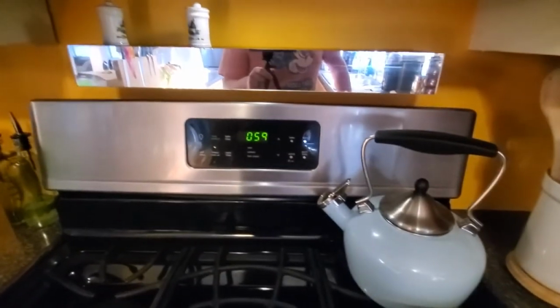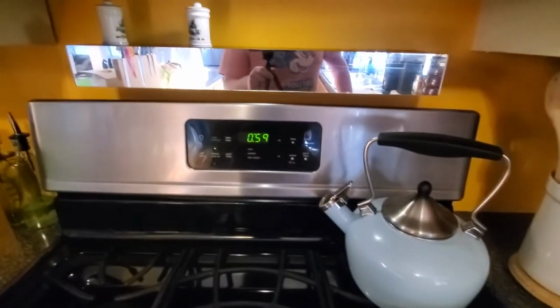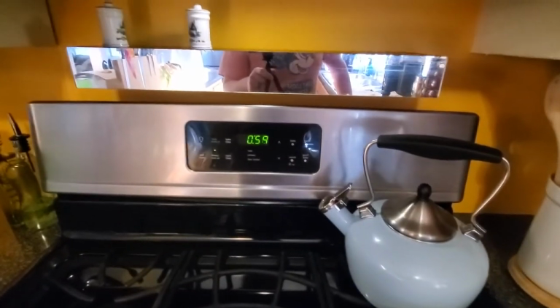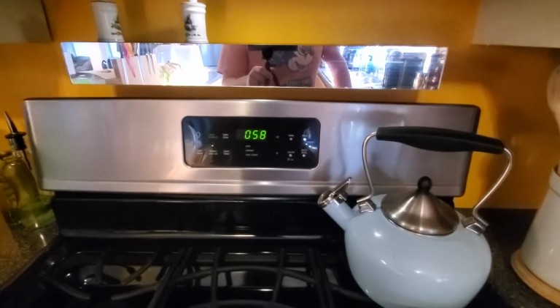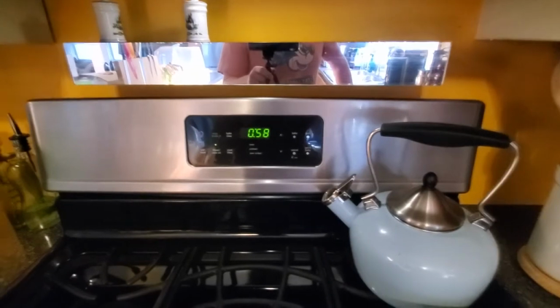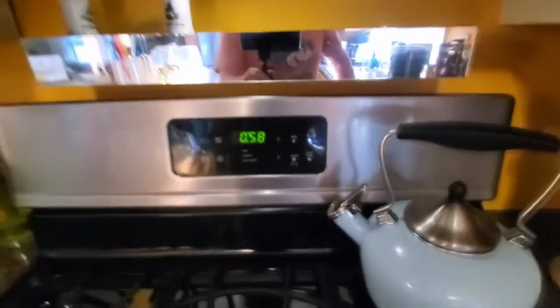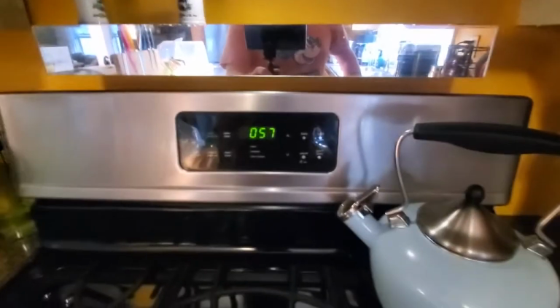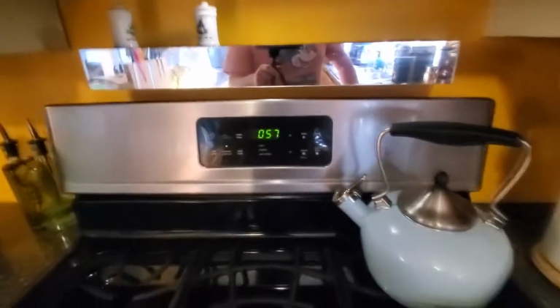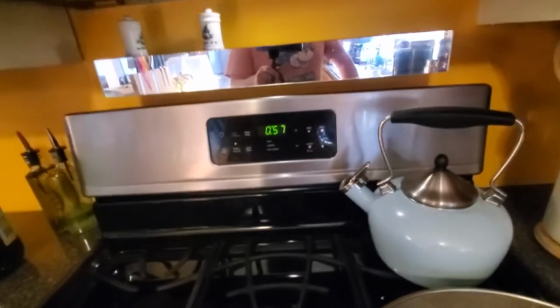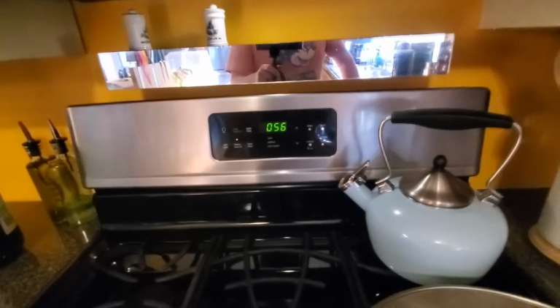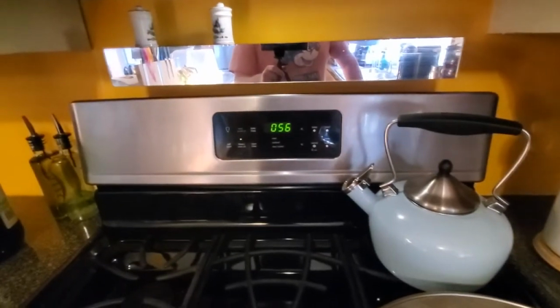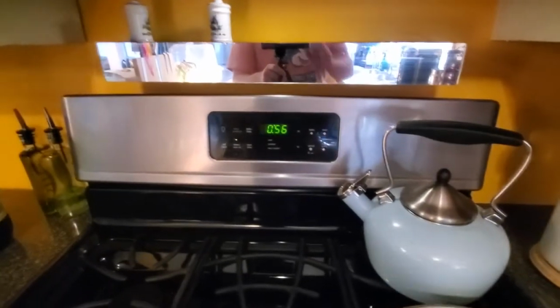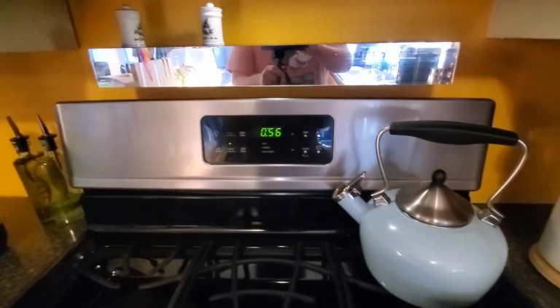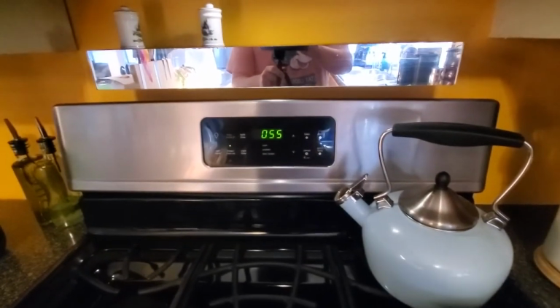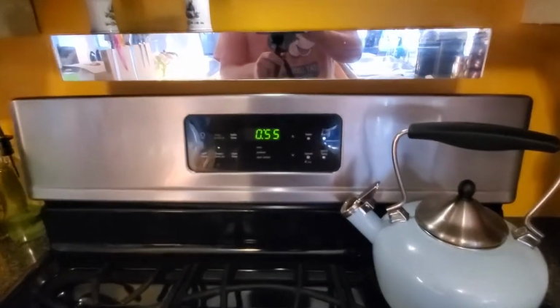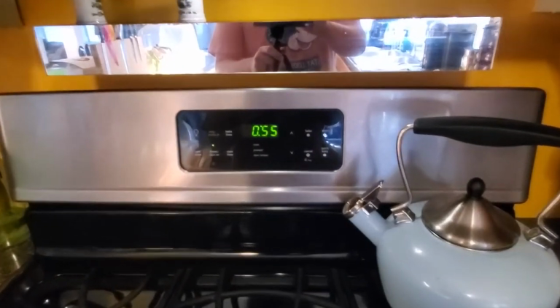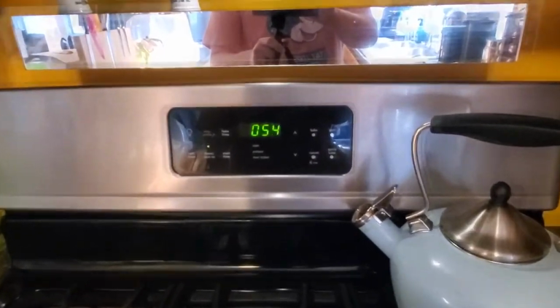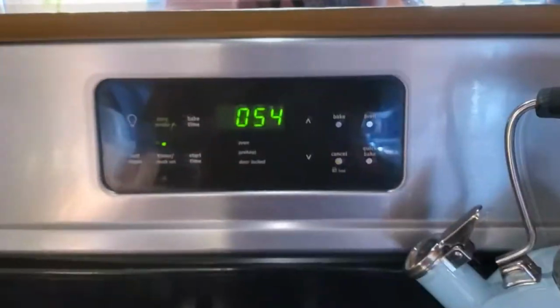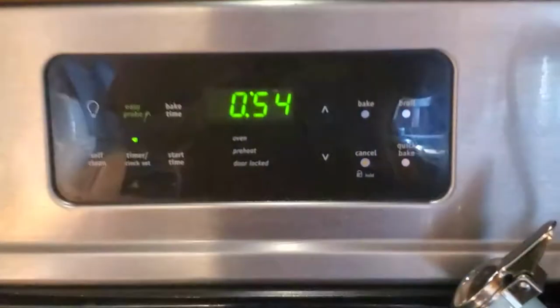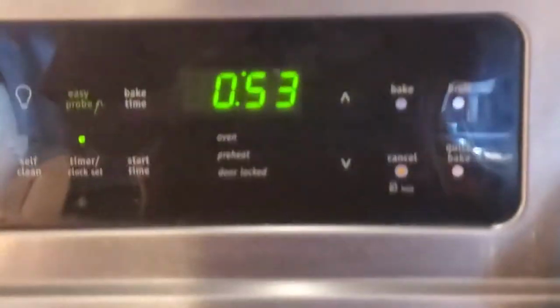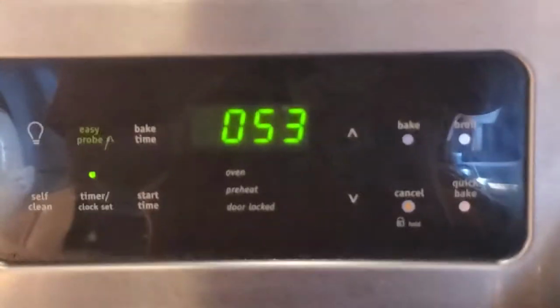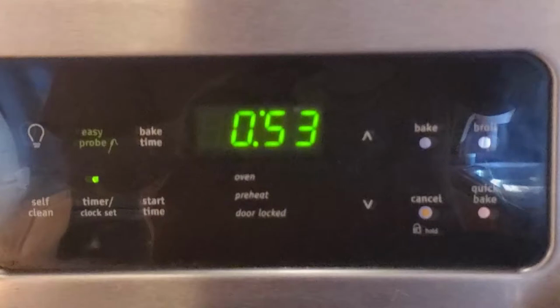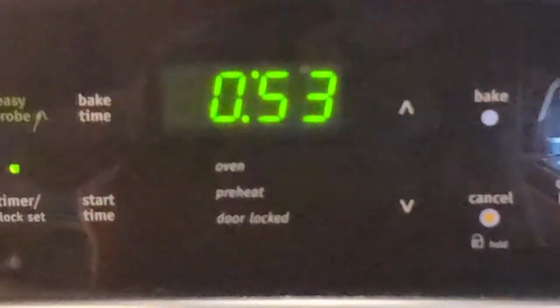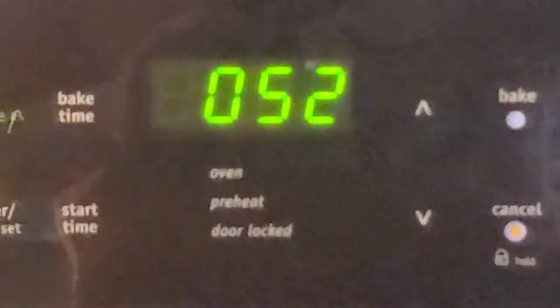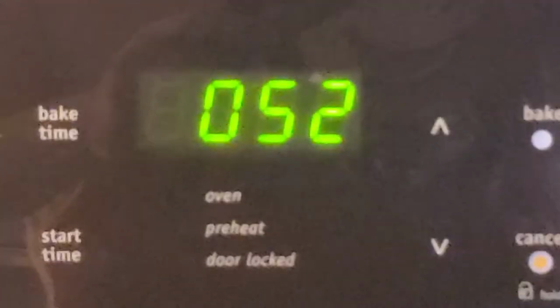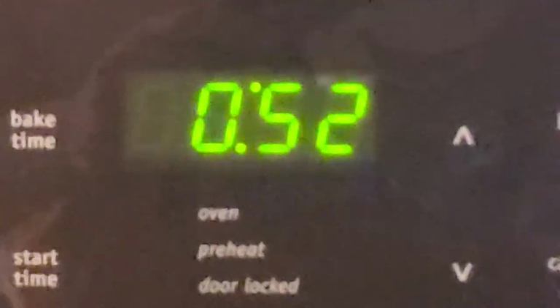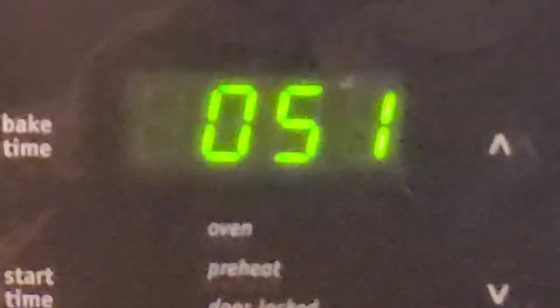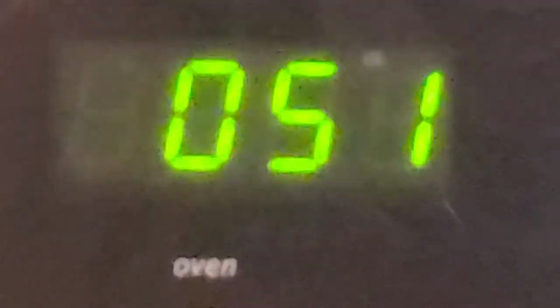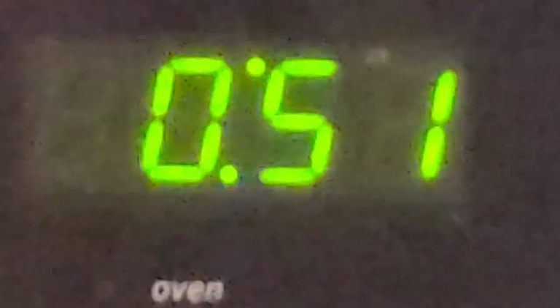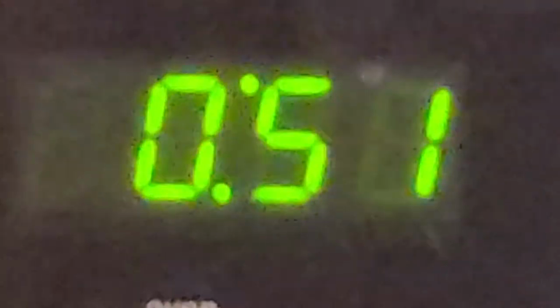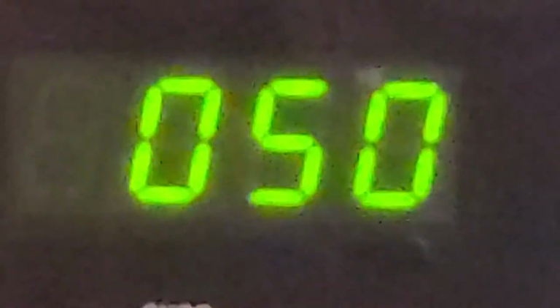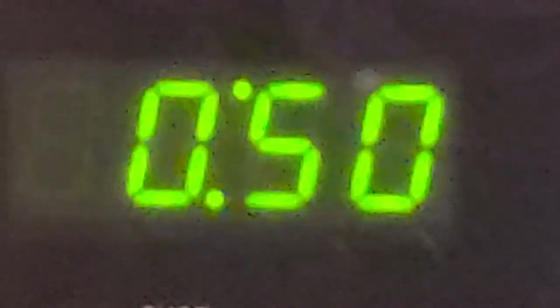I think the best thing about this house is this timer that works like a timer should, and it counts down to seconds.